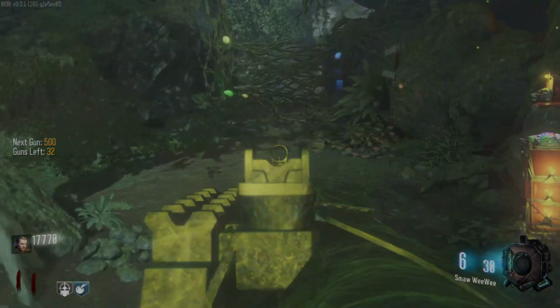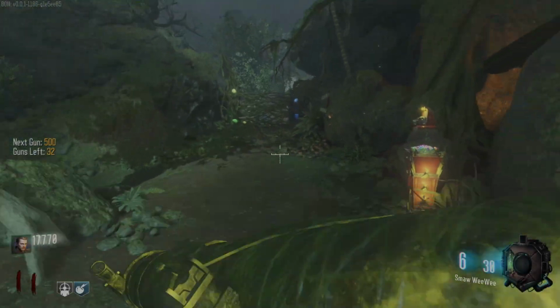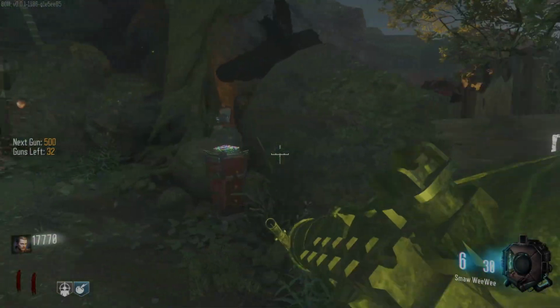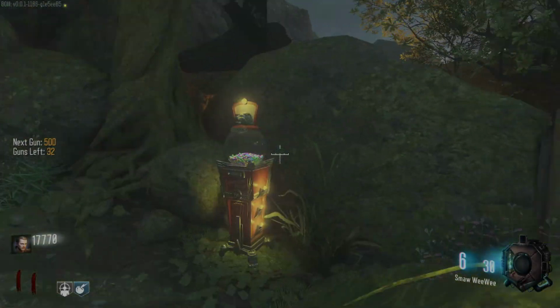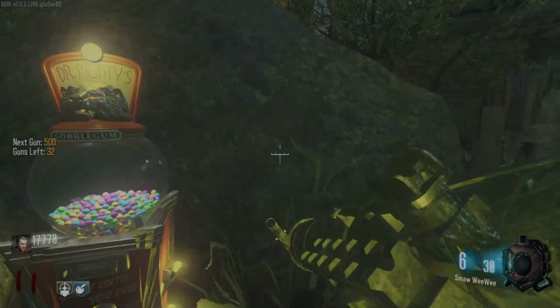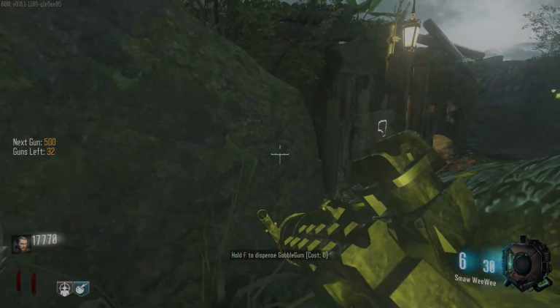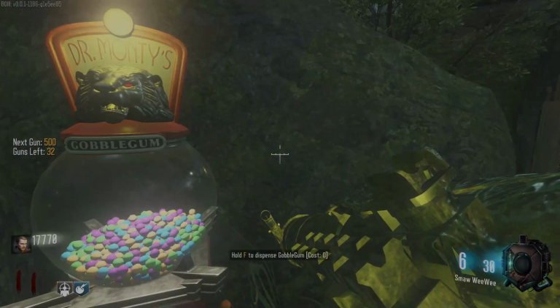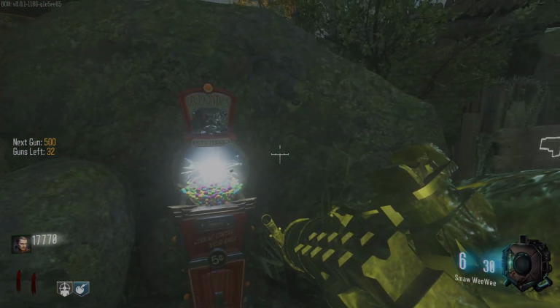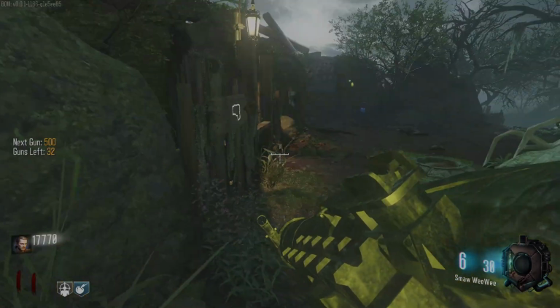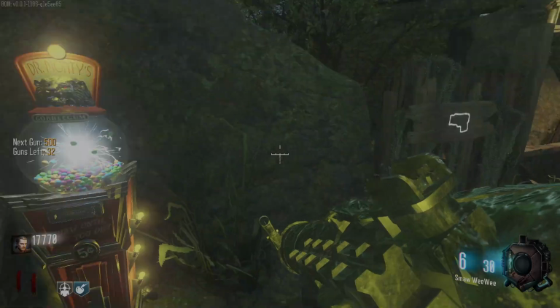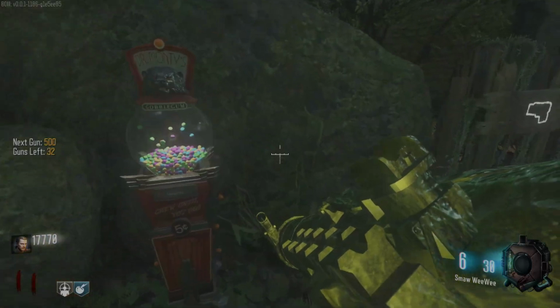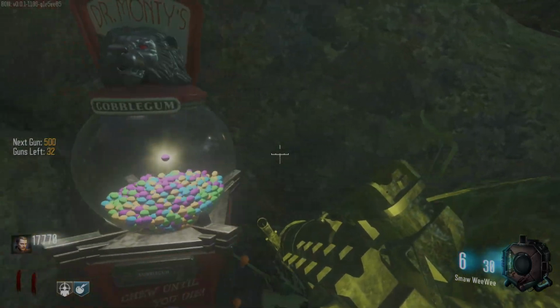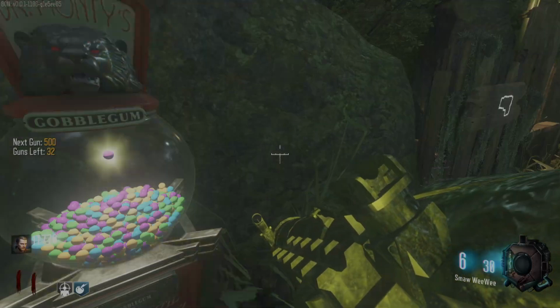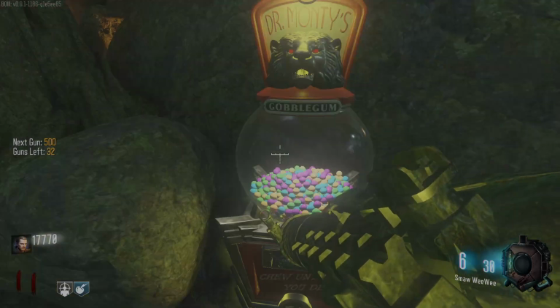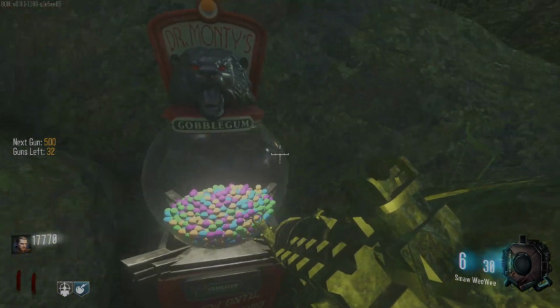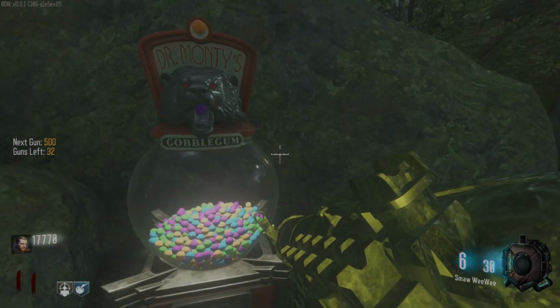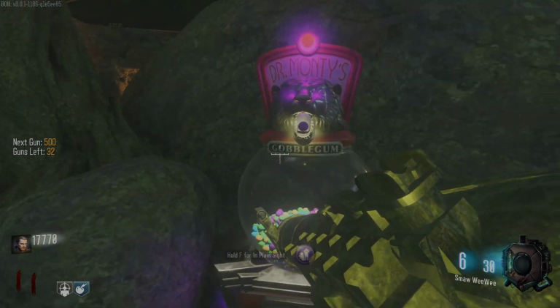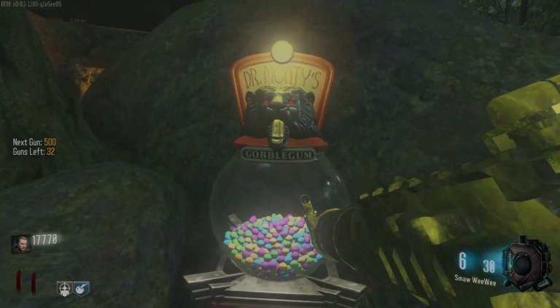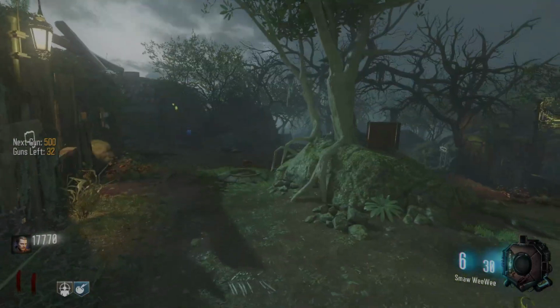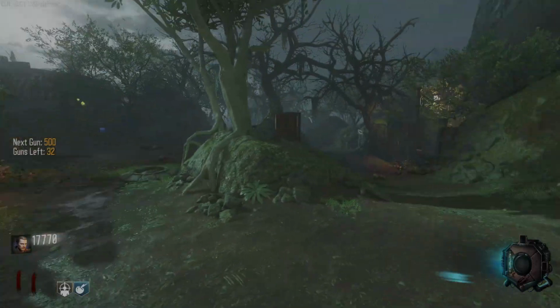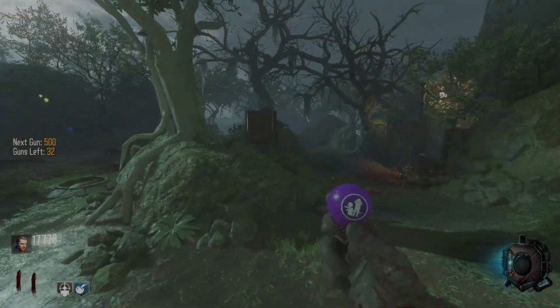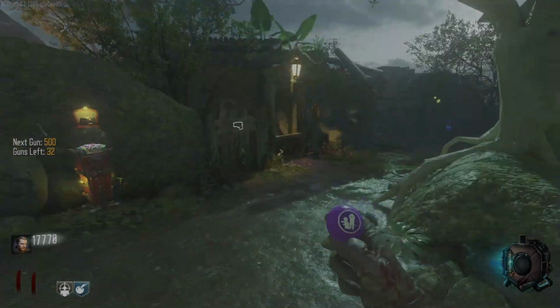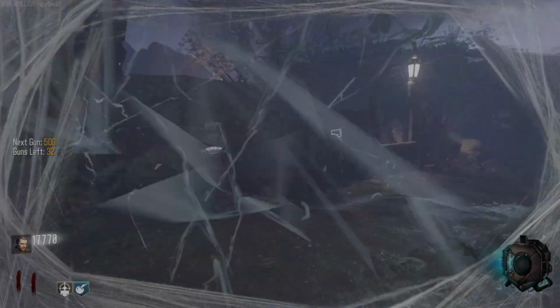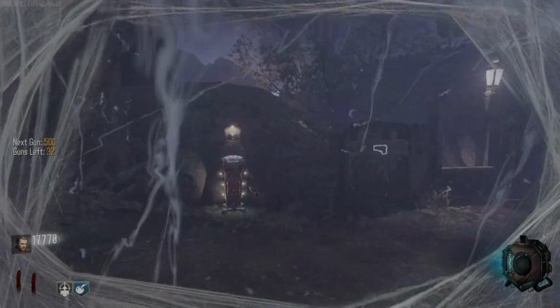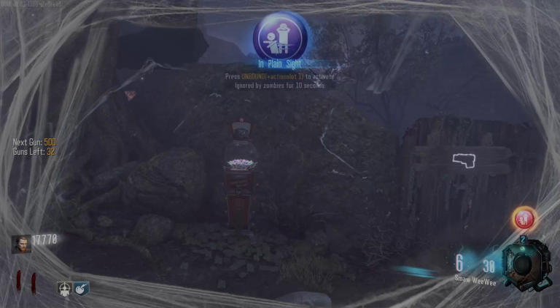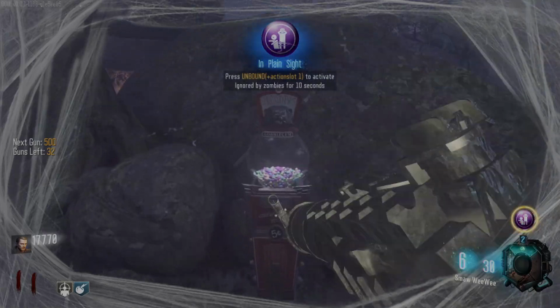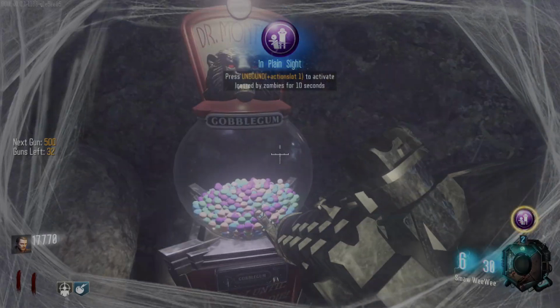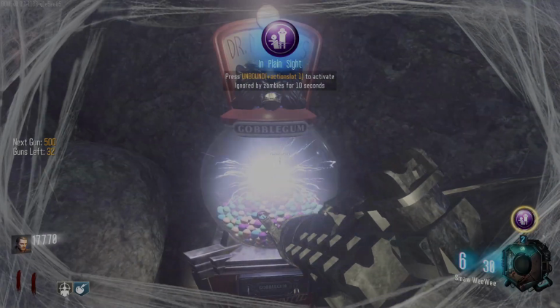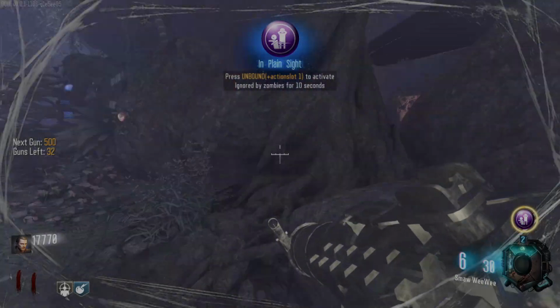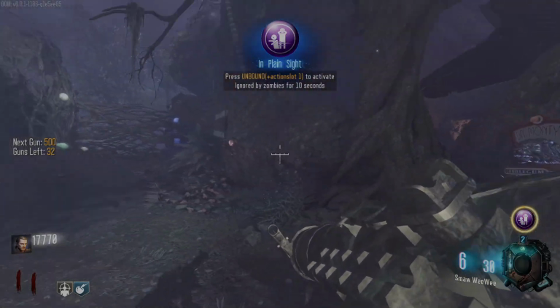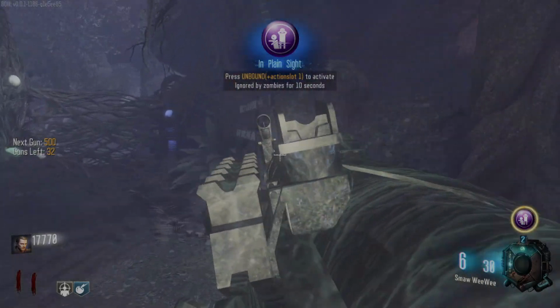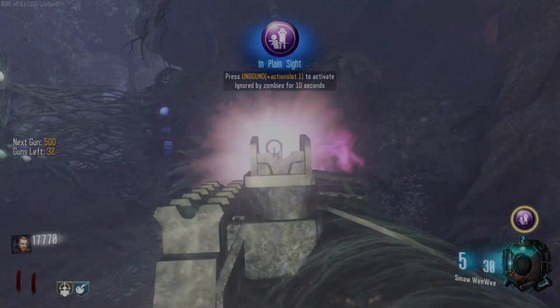We got another rocket launcher, so obviously we're on the RPGs now — not too big of a deal. Got 'in plain sight' again — I do not want this. What's it called? Stock option — that's what I want.